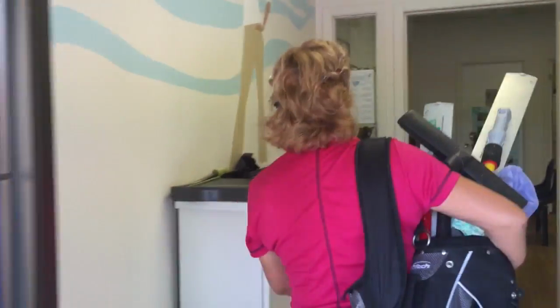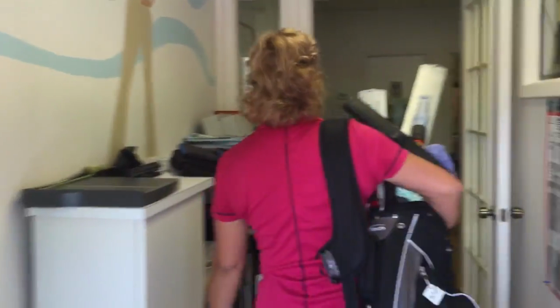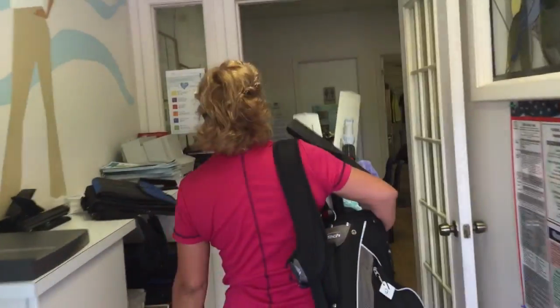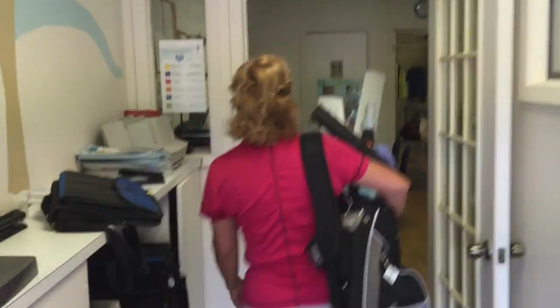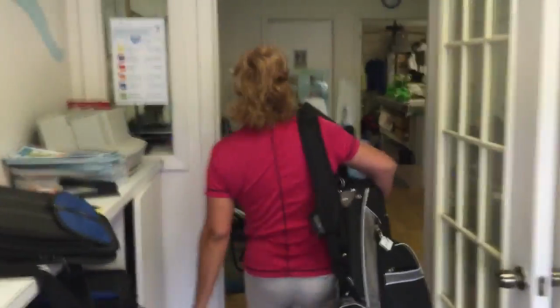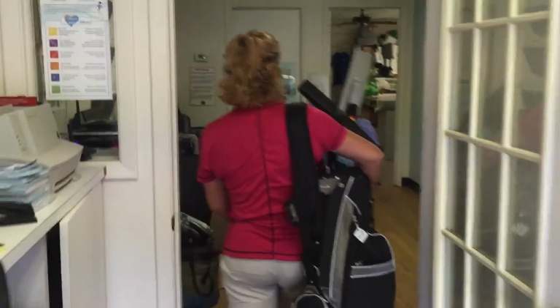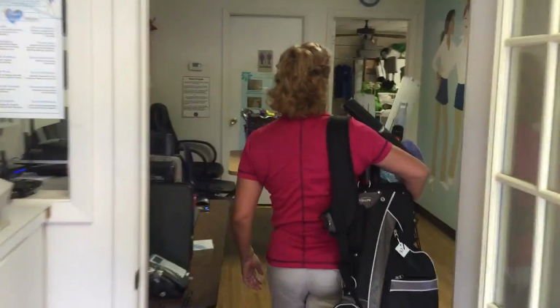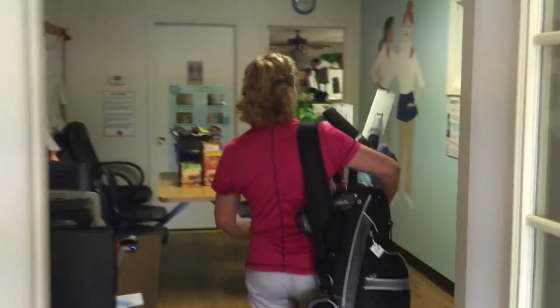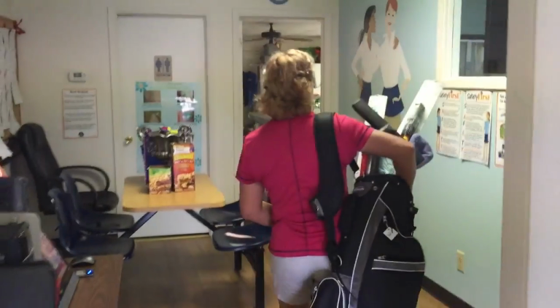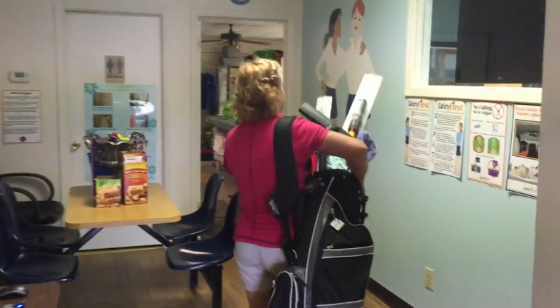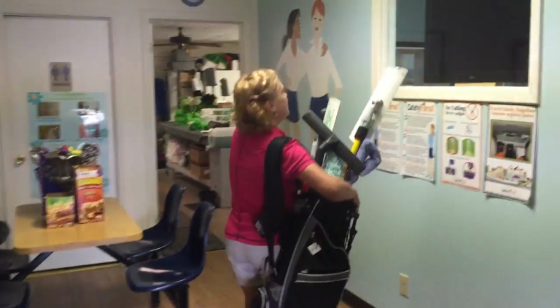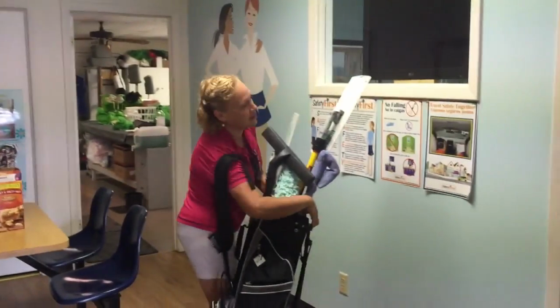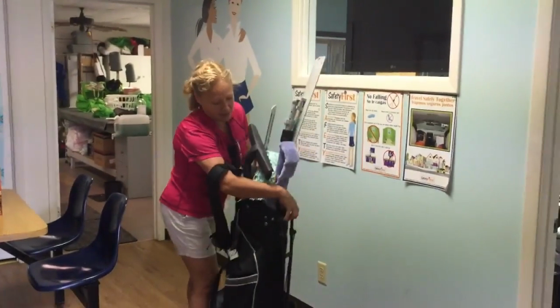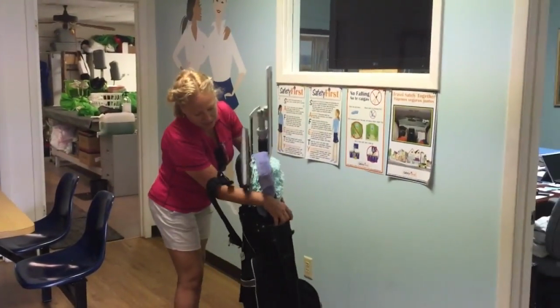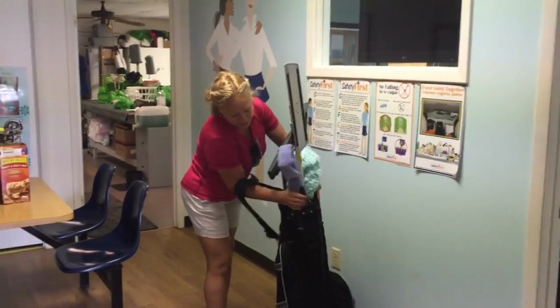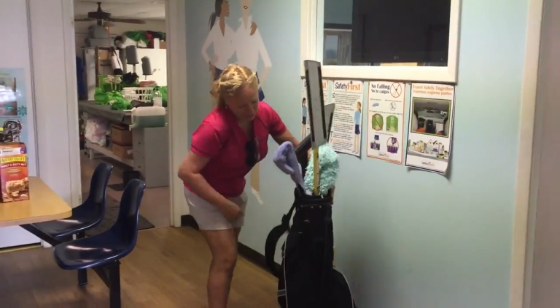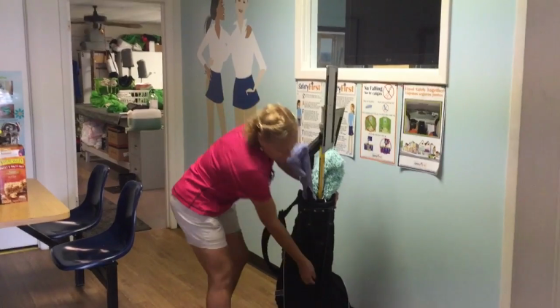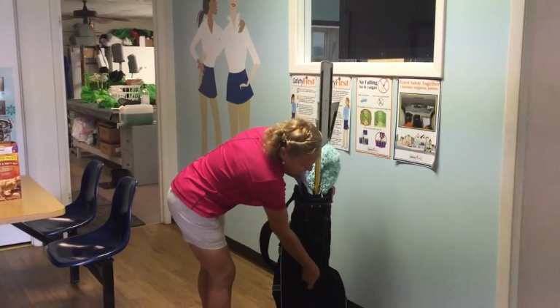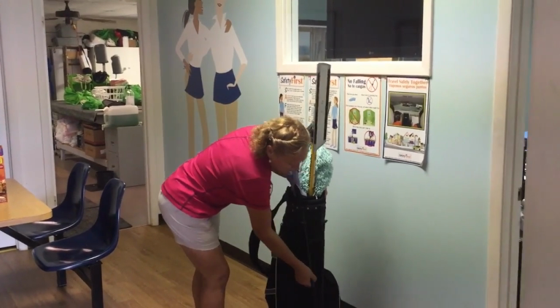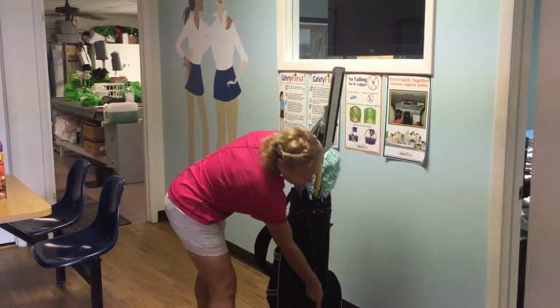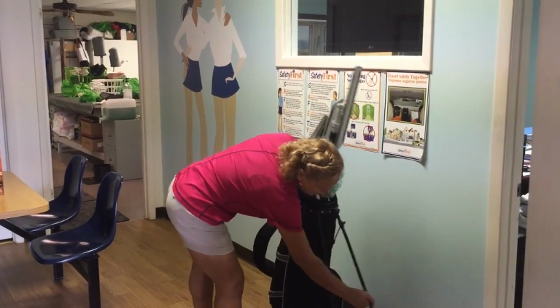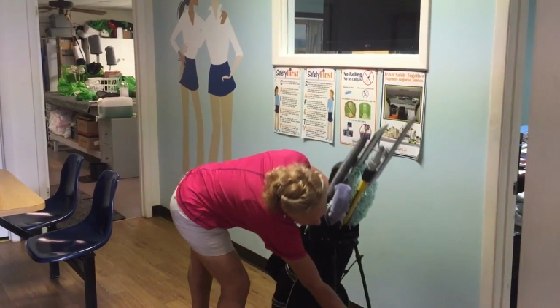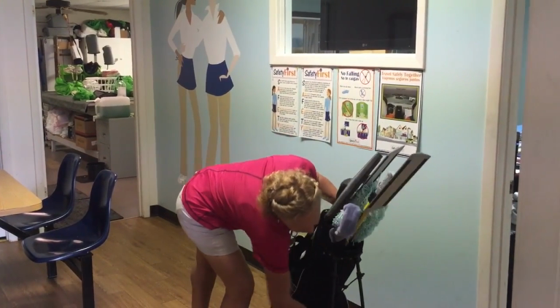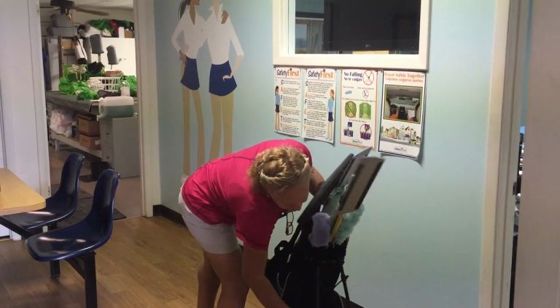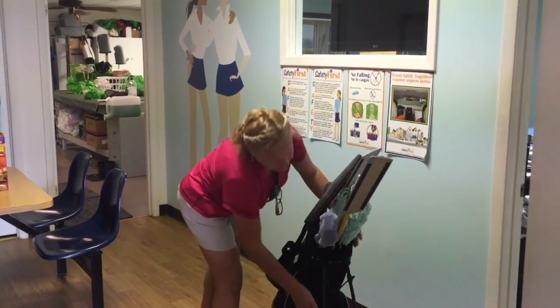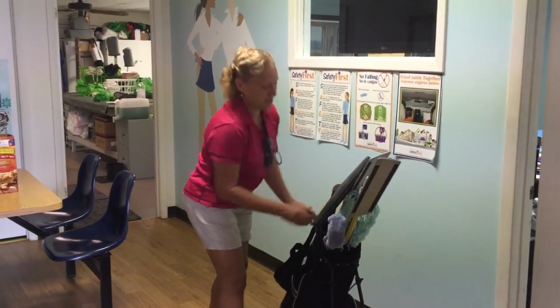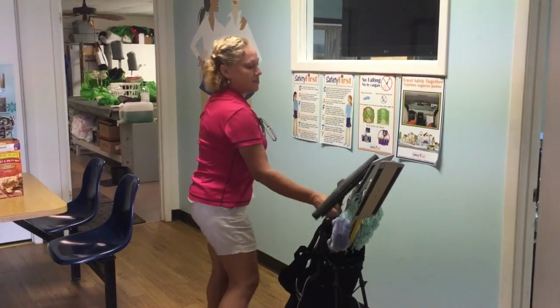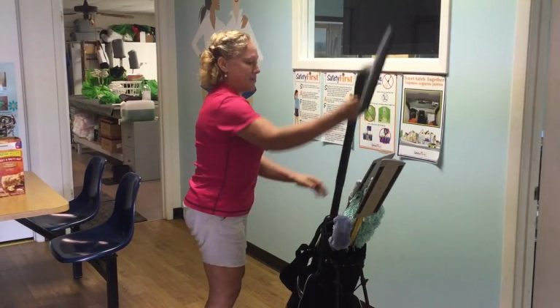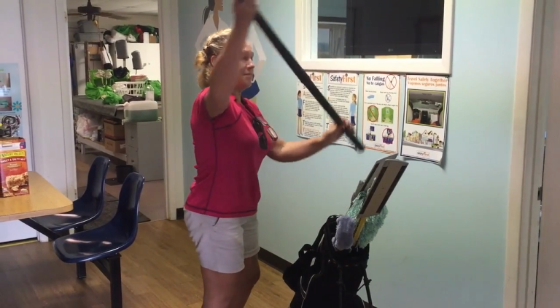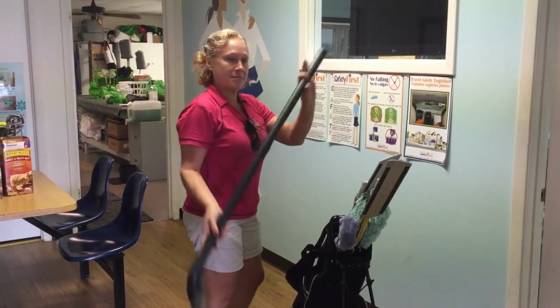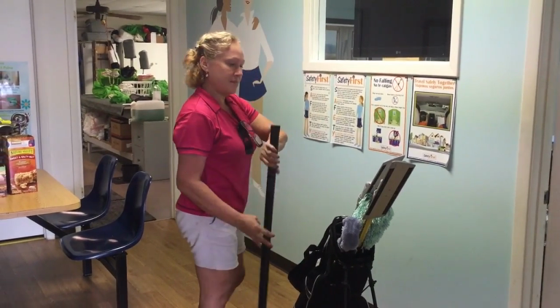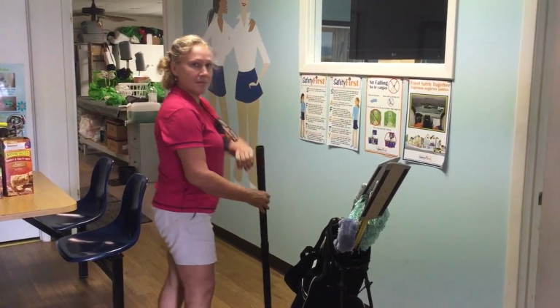She goes in — you can see she's not bumping any of the glass or anything, she's not going to bump any walls. She sets it down, puts out the kickstand, and there it is. Everything's standing up, easy to get at, and she's ready to go to work.